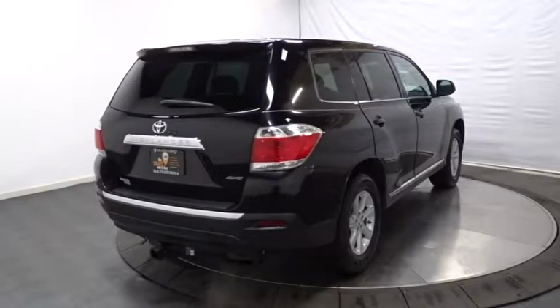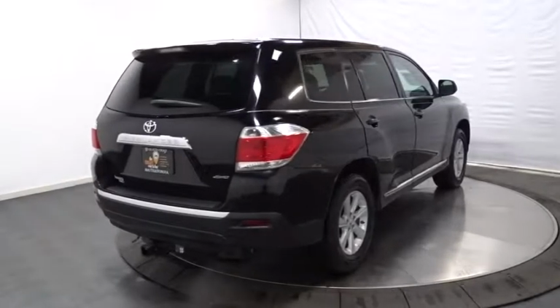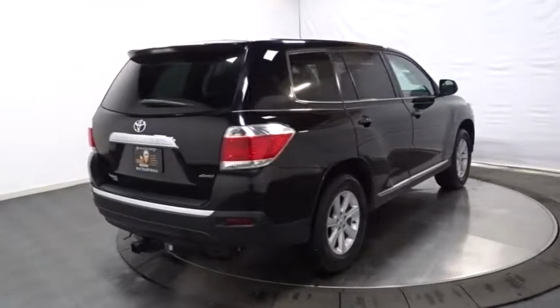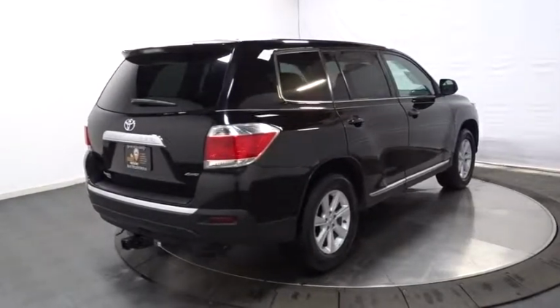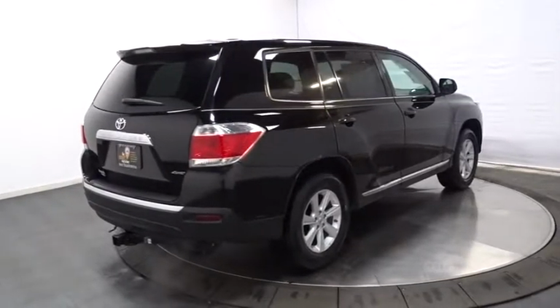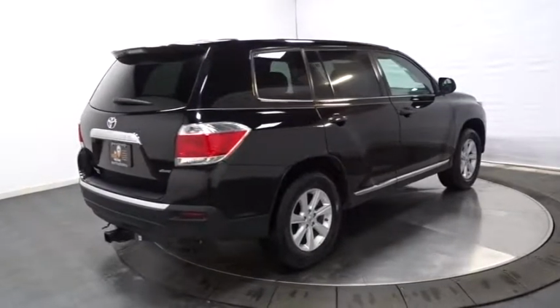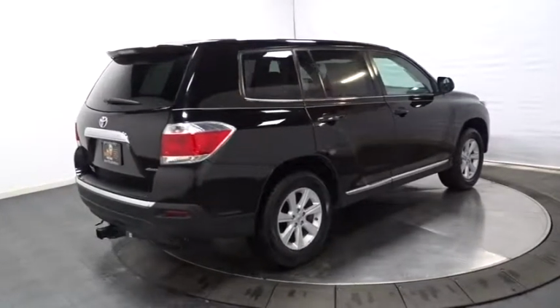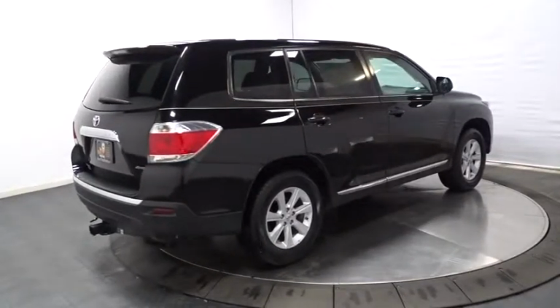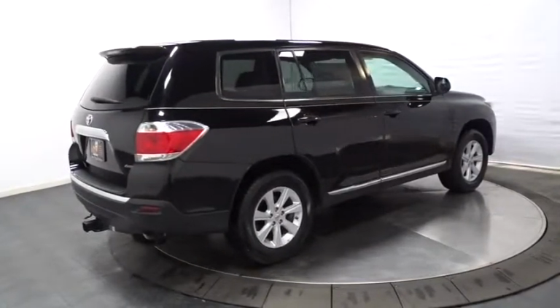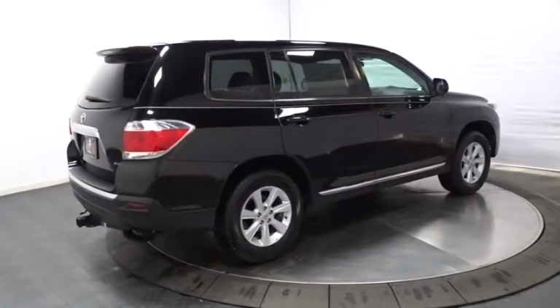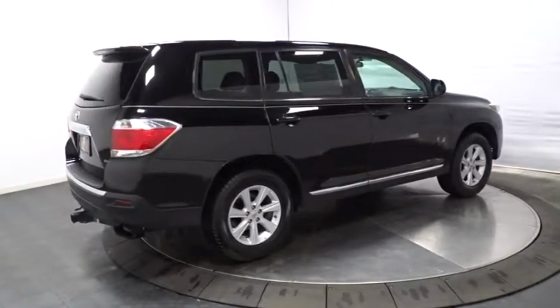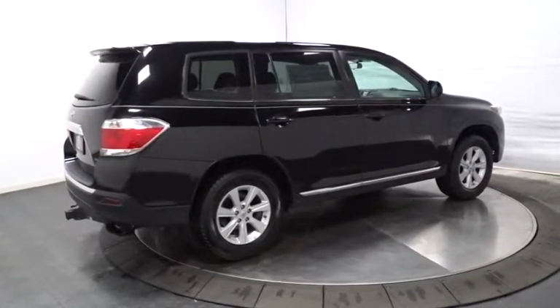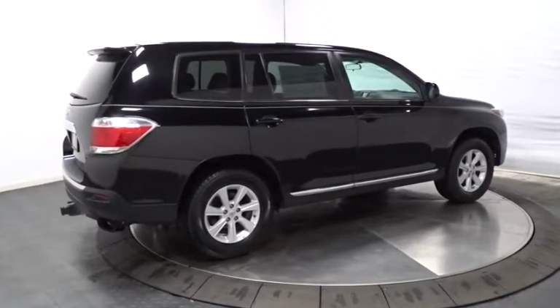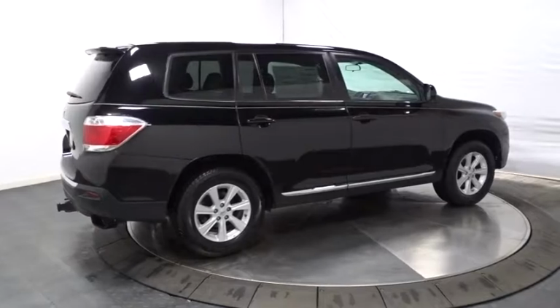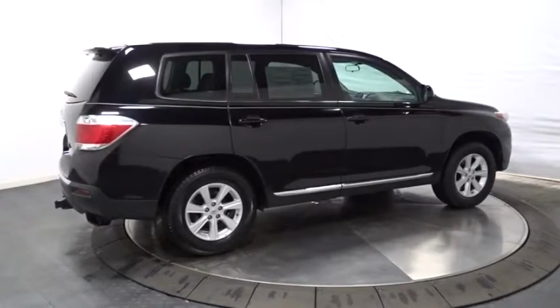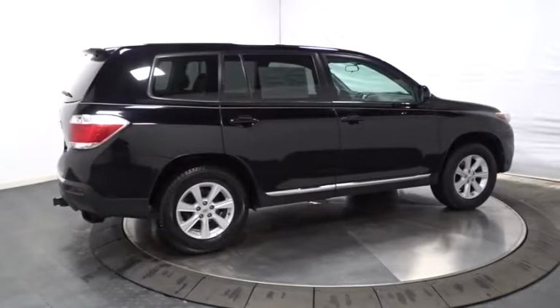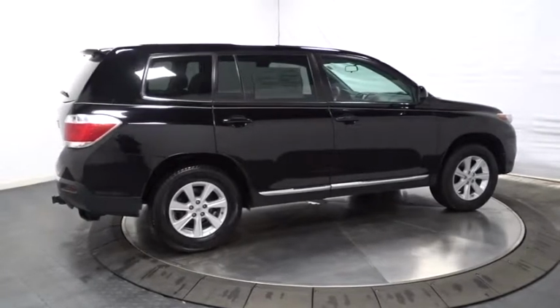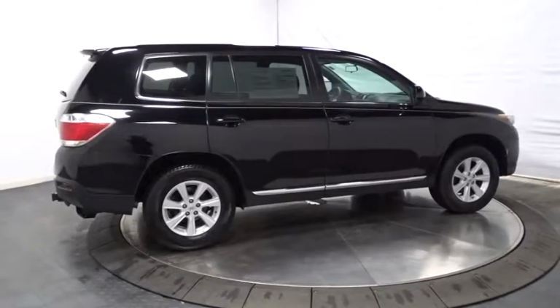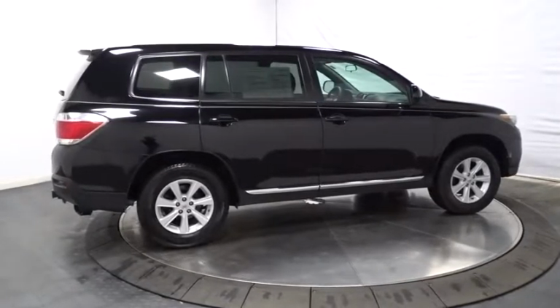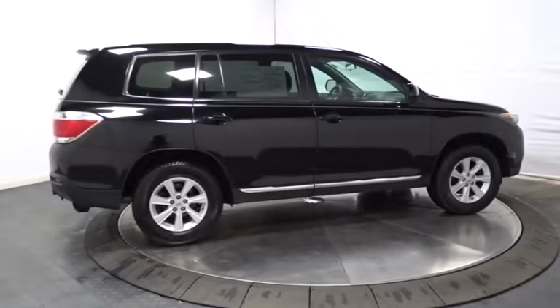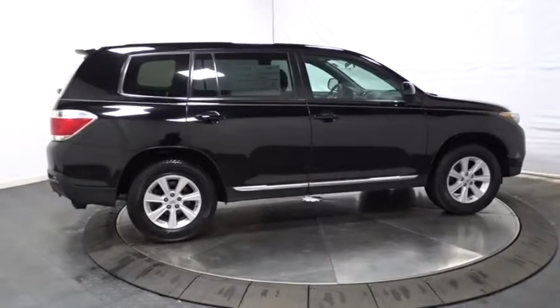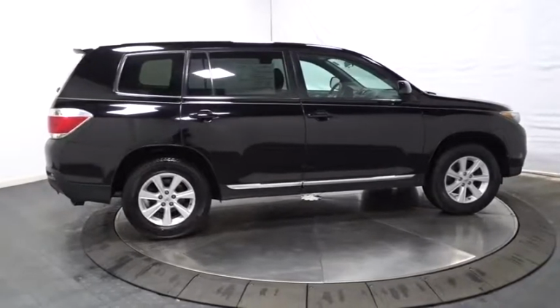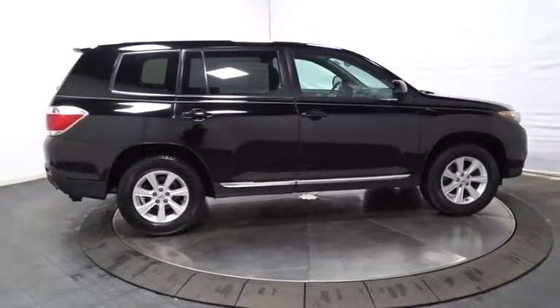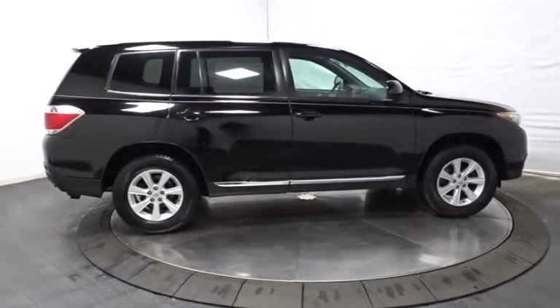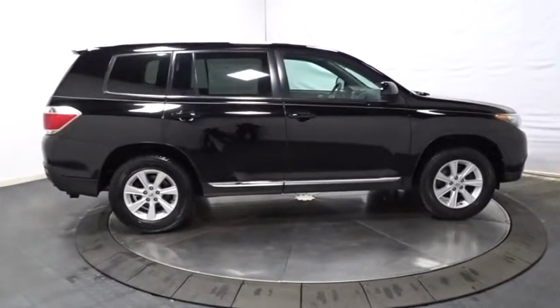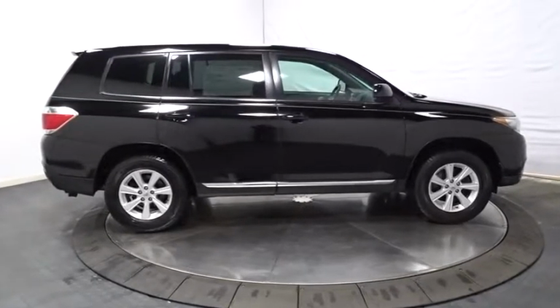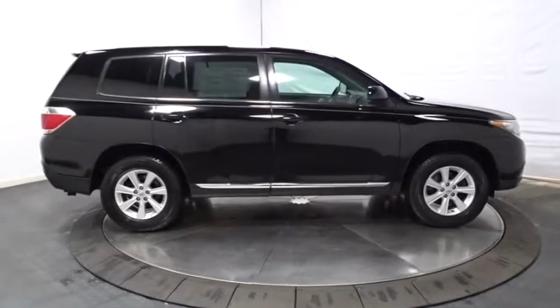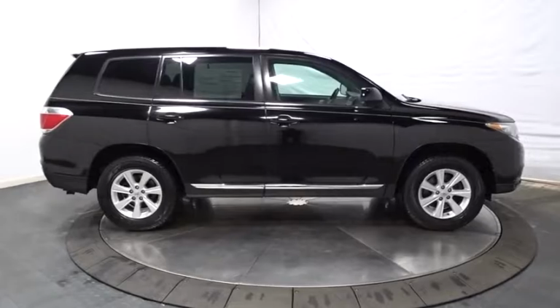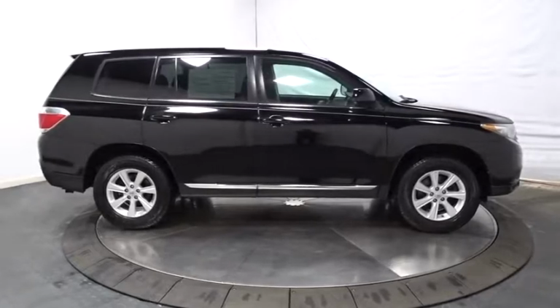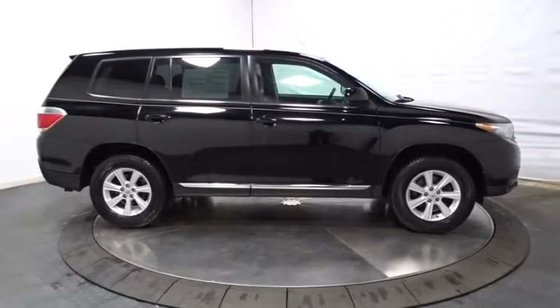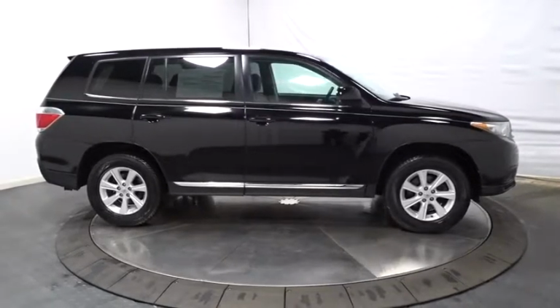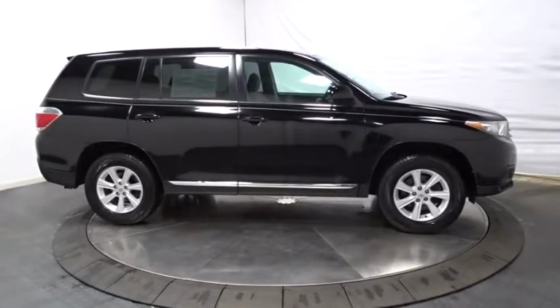Clock, tachometer, ventilated front disc brakes, daytime running lights, airbags, rear wiper, power outlets, rear deck spoiler, tire pressure monitor, digital clock, four-piece floor mat set.